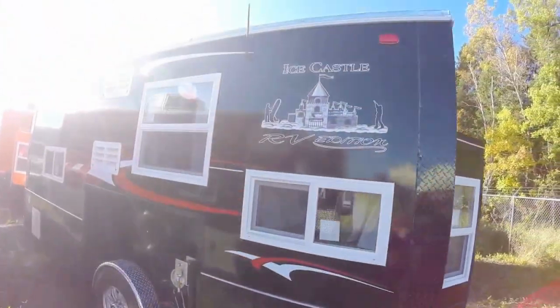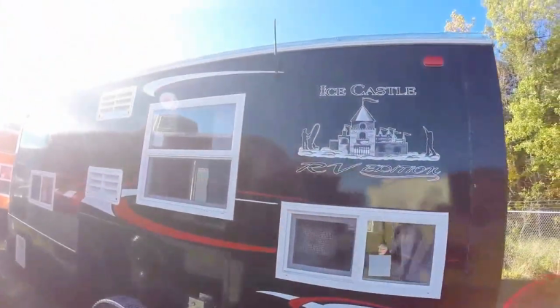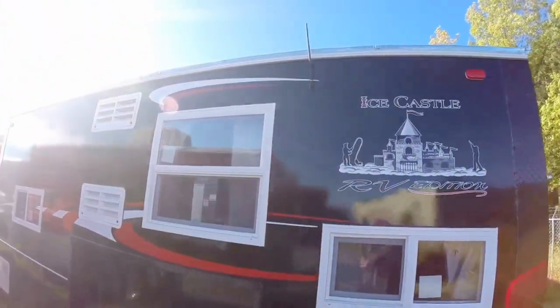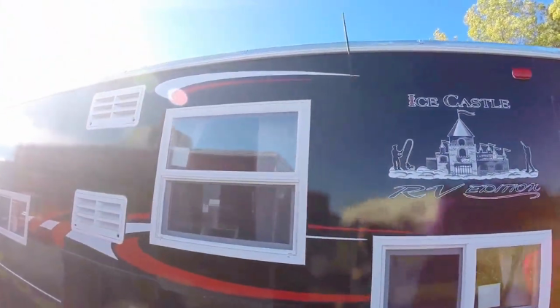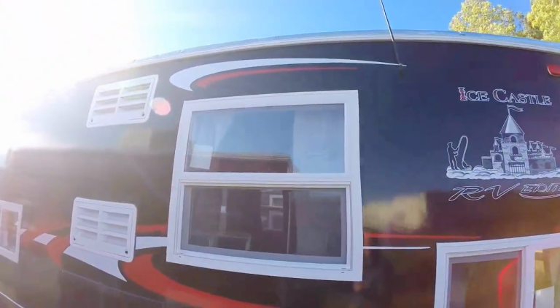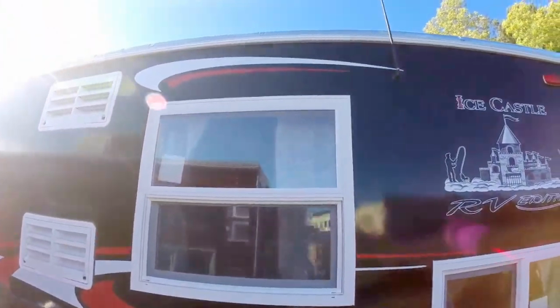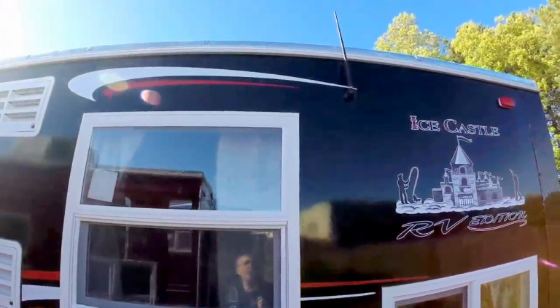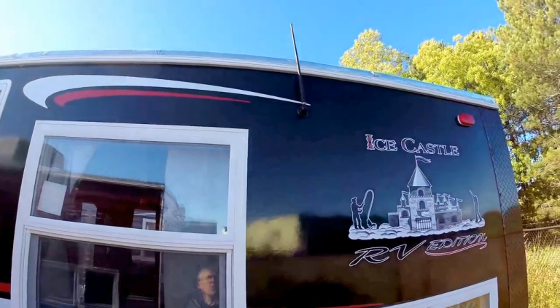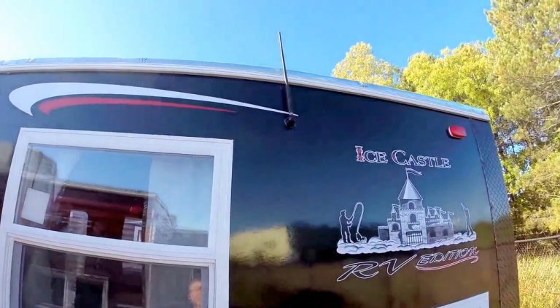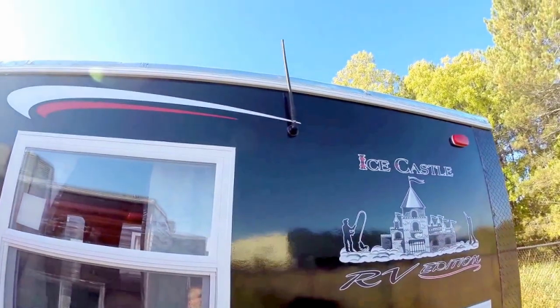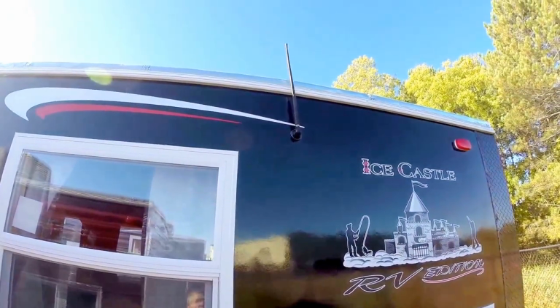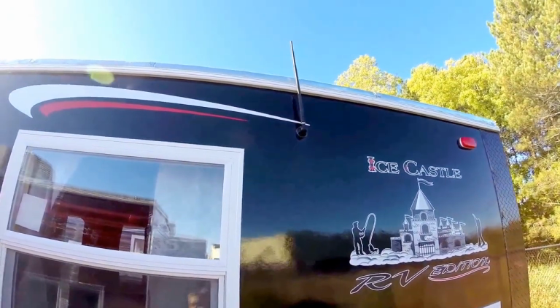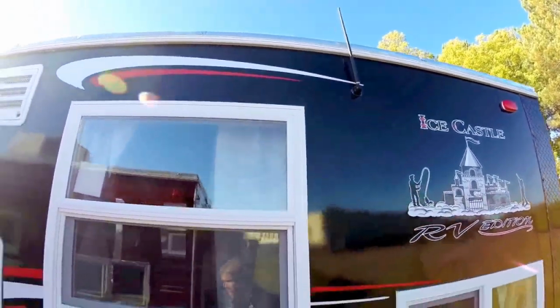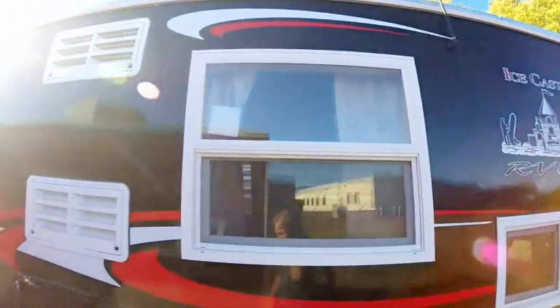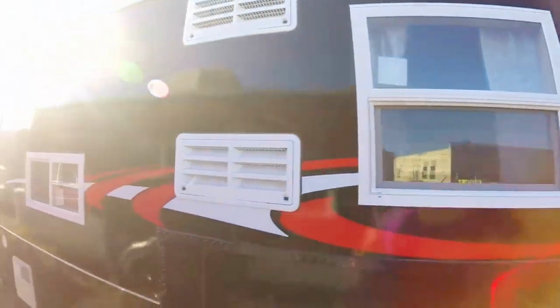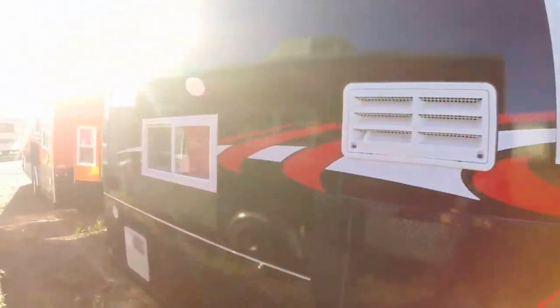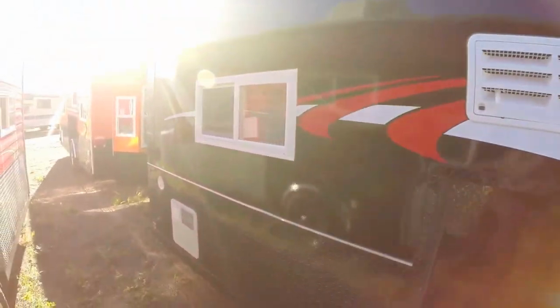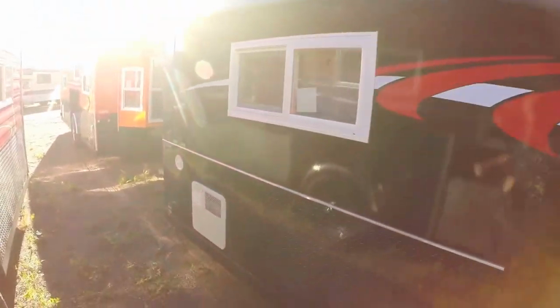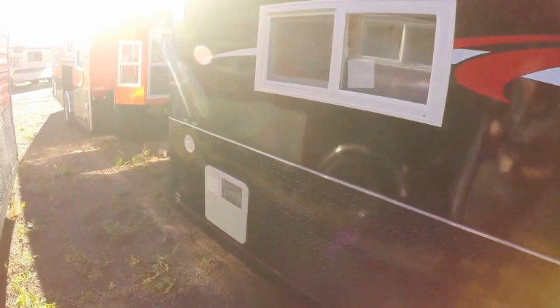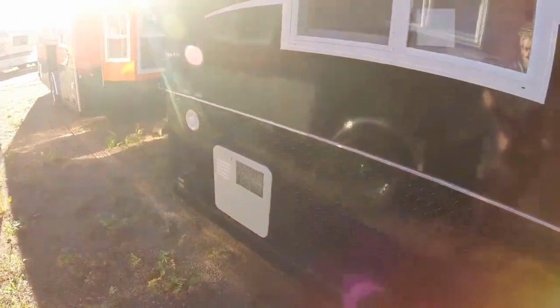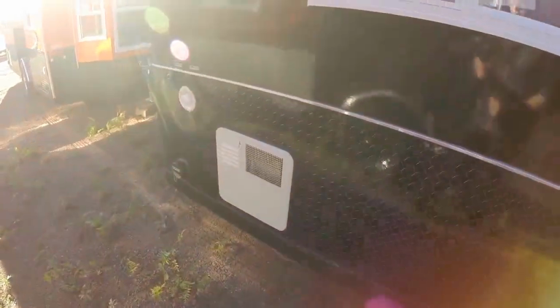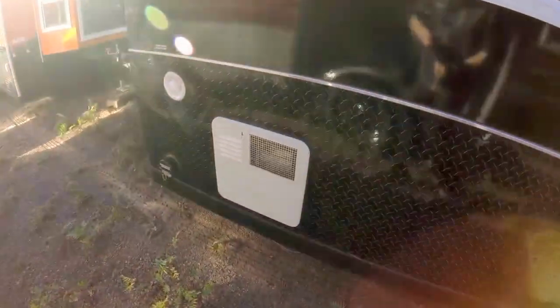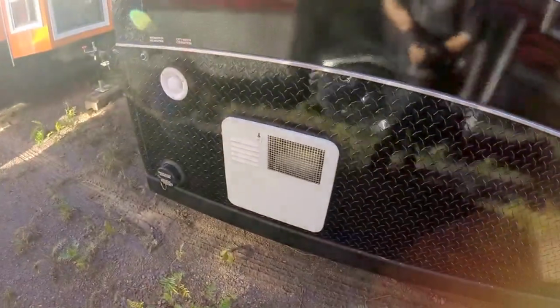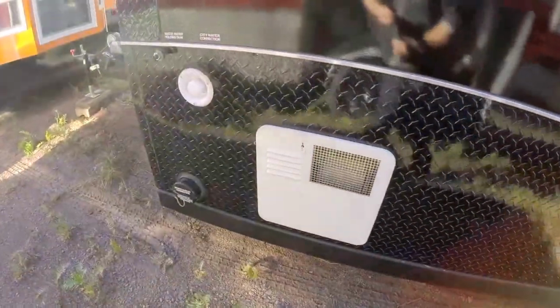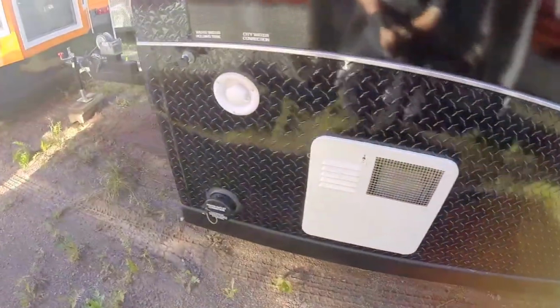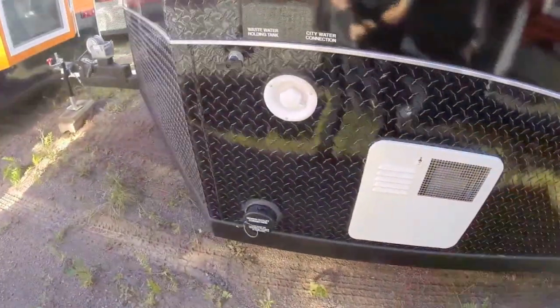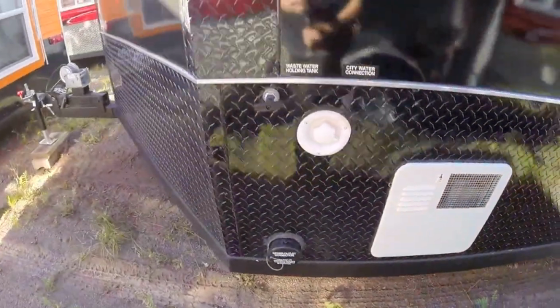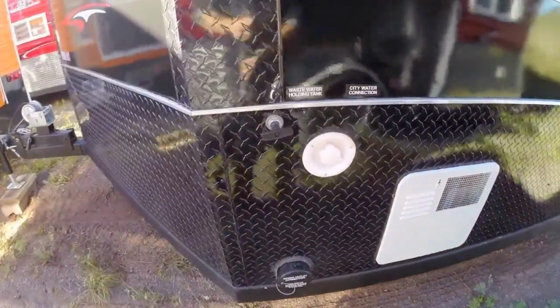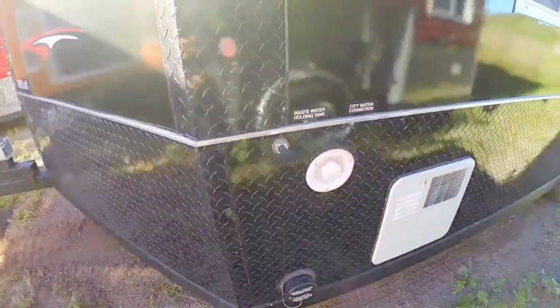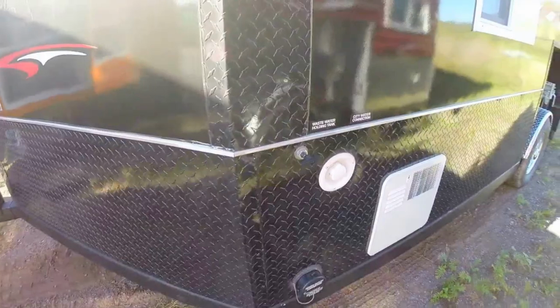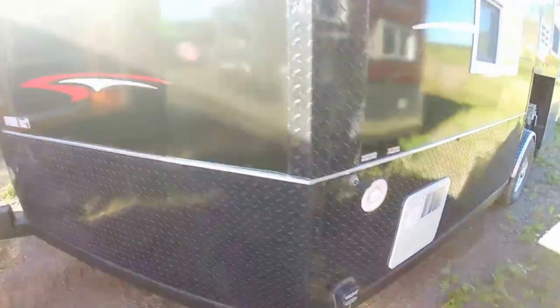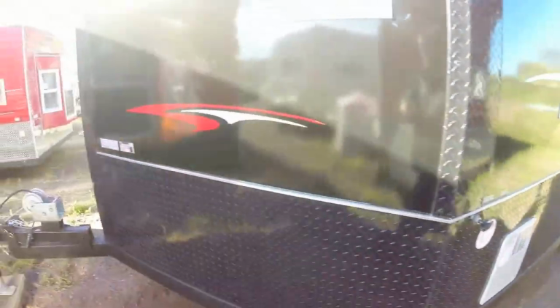It's got the medium refrigerator in it — I'll show you that in just a few minutes. Here's your radio antenna. Got an air conditioner up on the roof. Hot water heater right here. And your dump for your tanks.